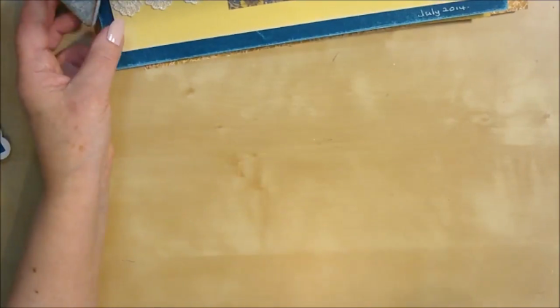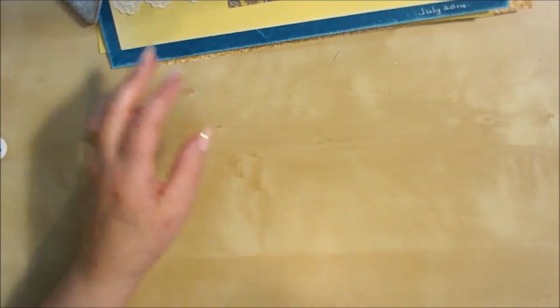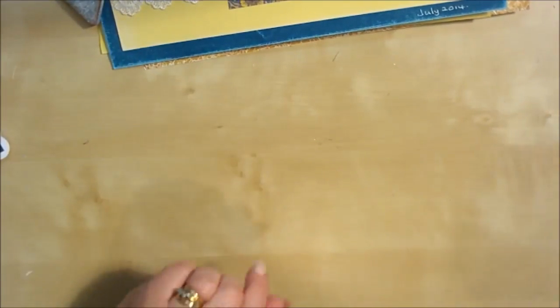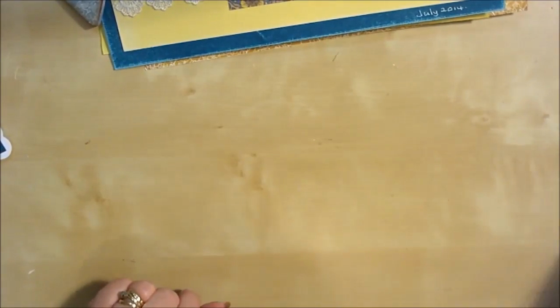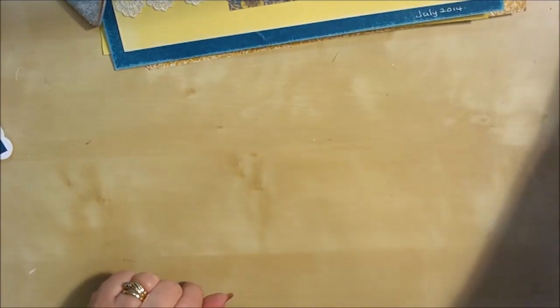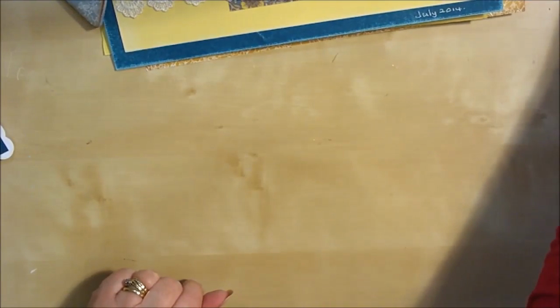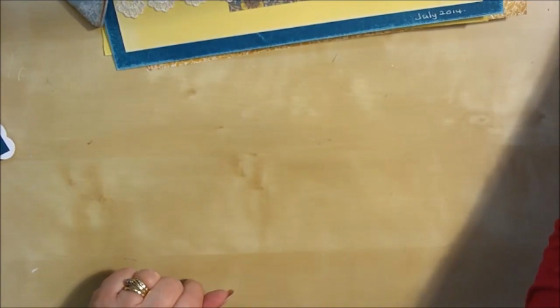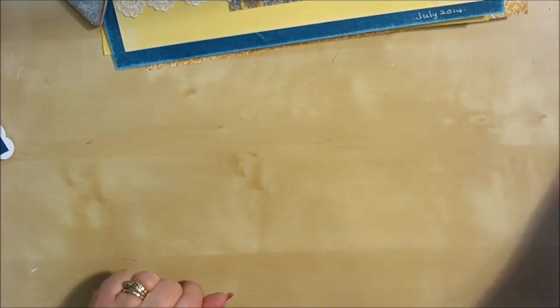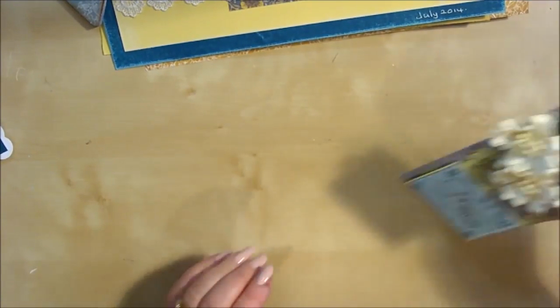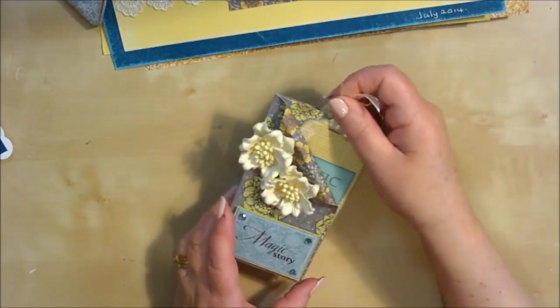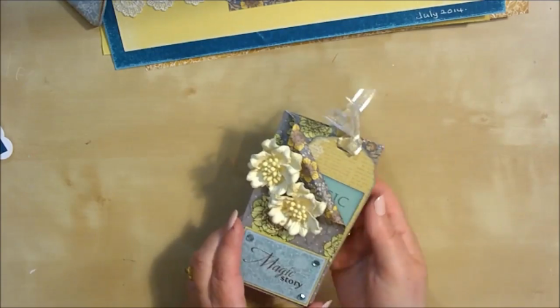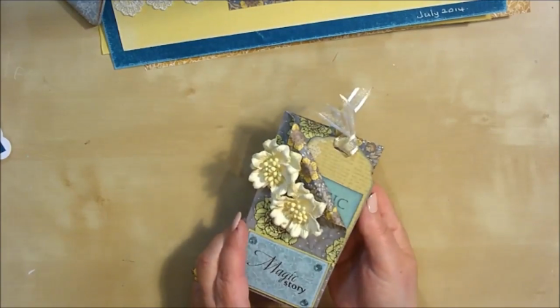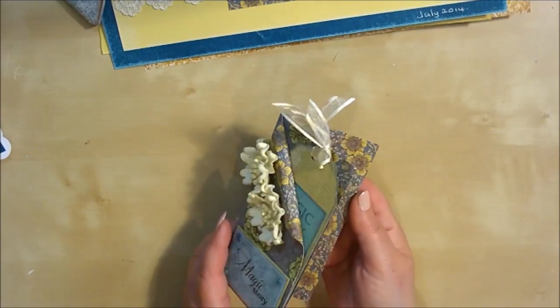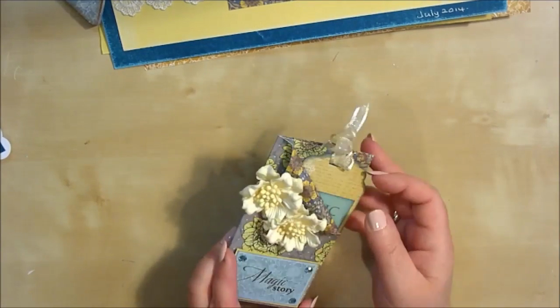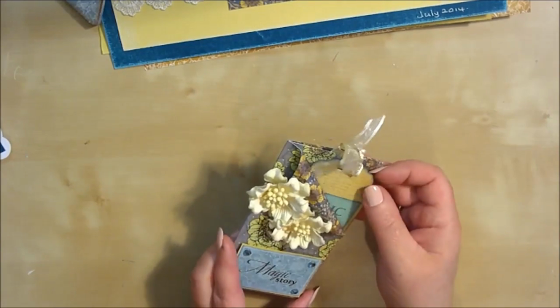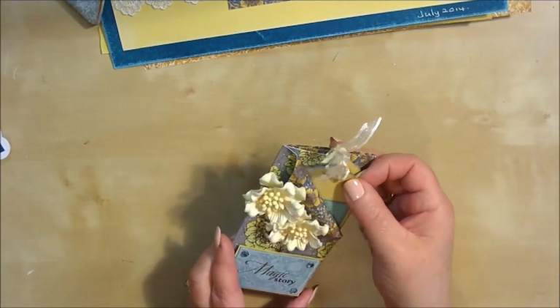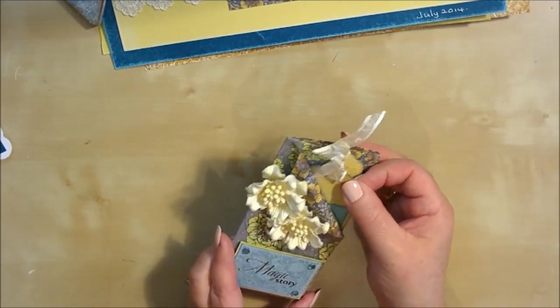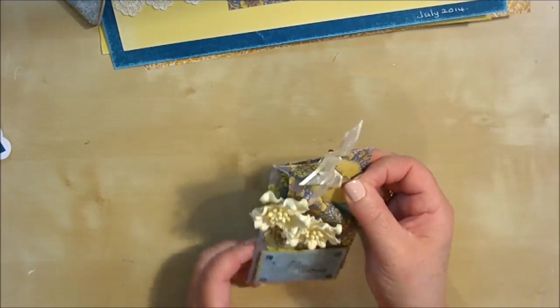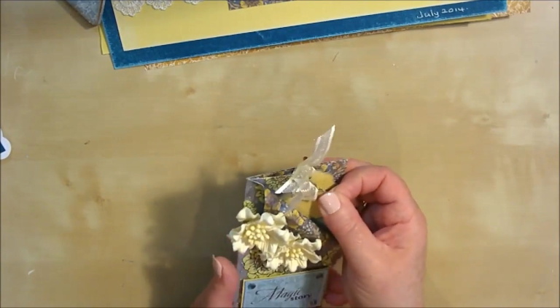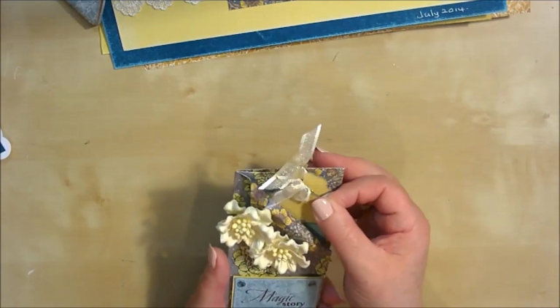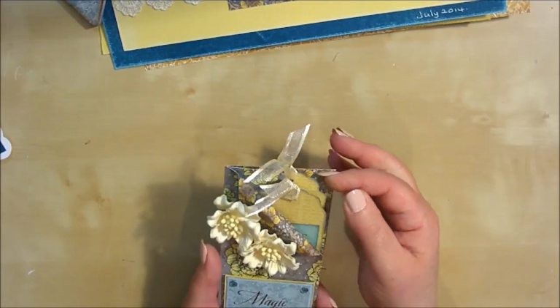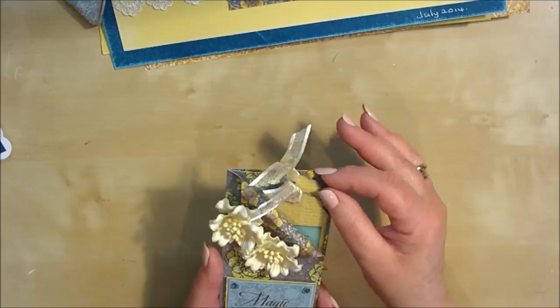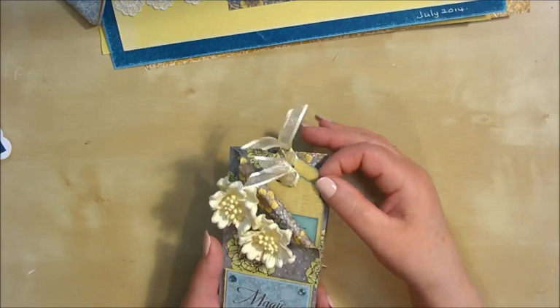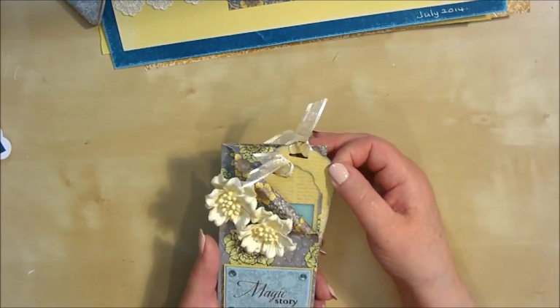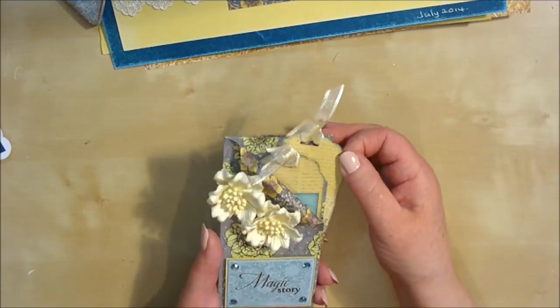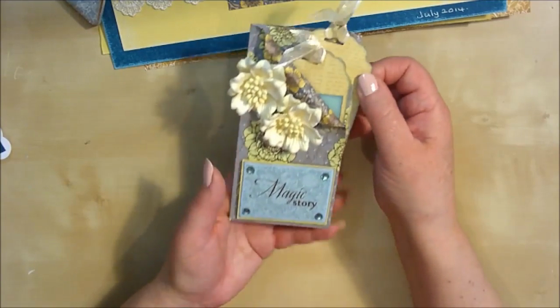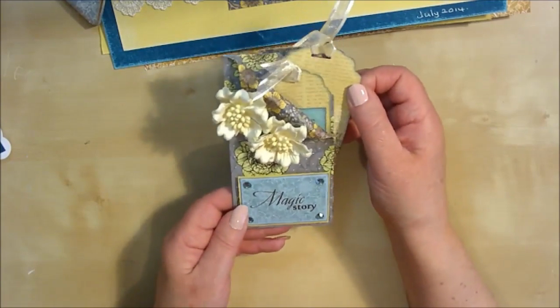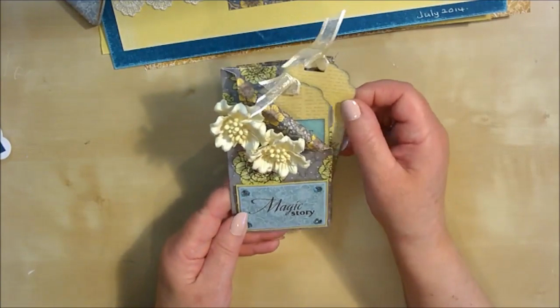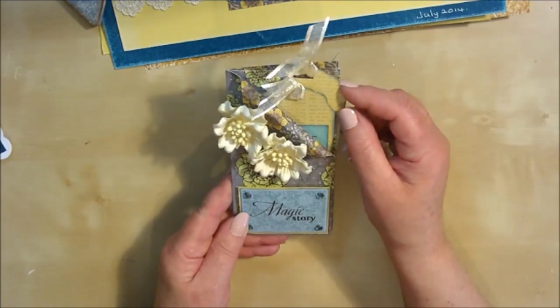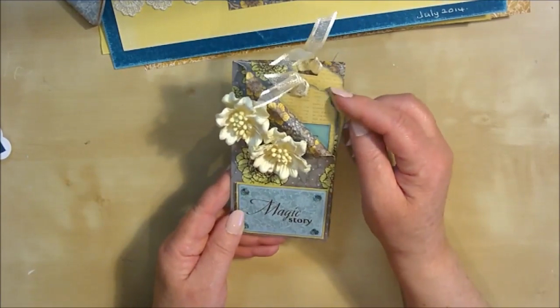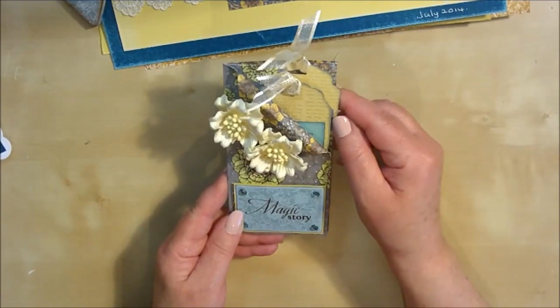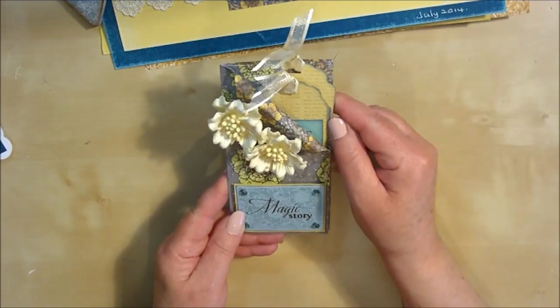I only got round to demonstrating one of the cards yesterday on the show, and that was this one here. There is a YouTube video on my YouTube channel showing how to make this, so if you didn't watch the show, you can still learn how to make this card.